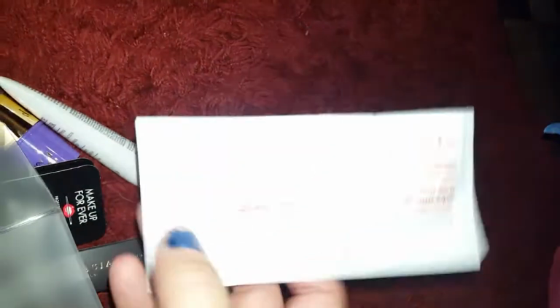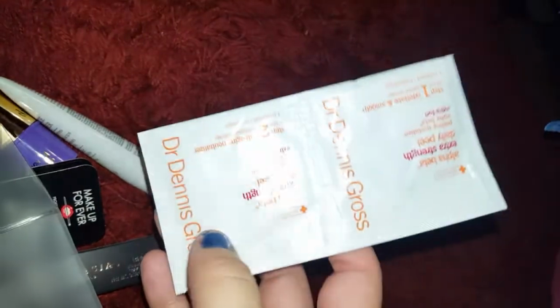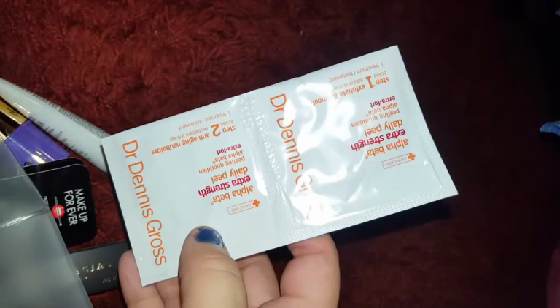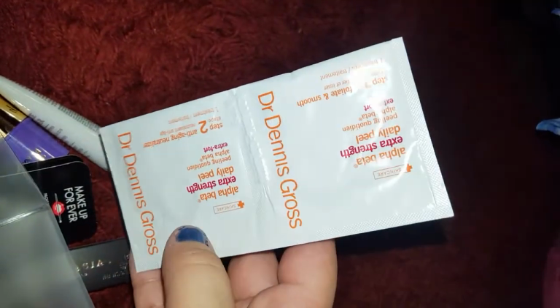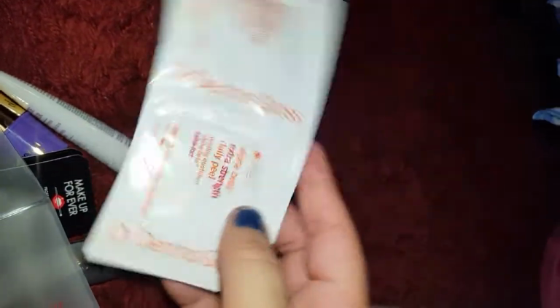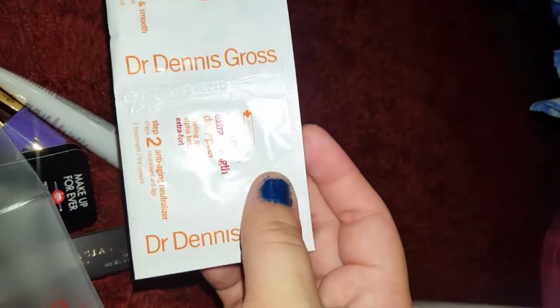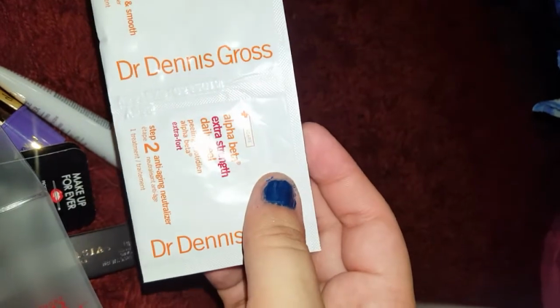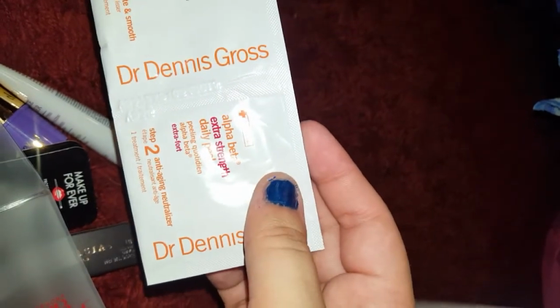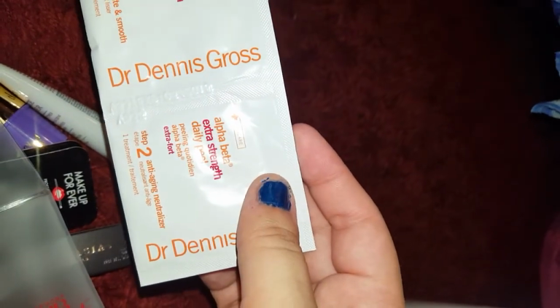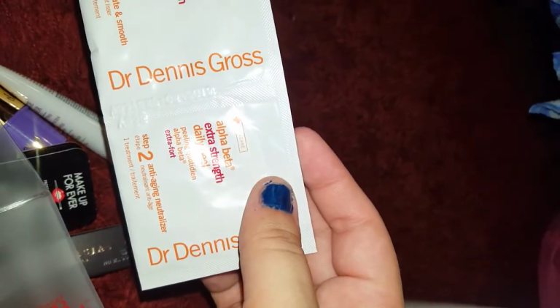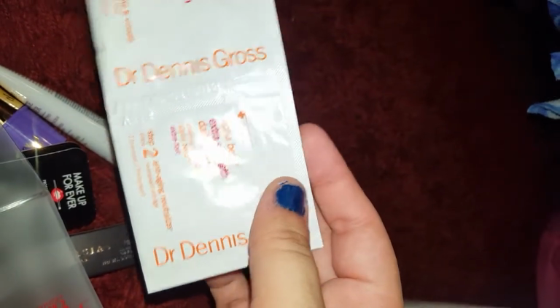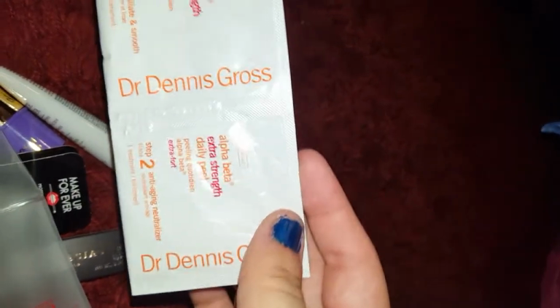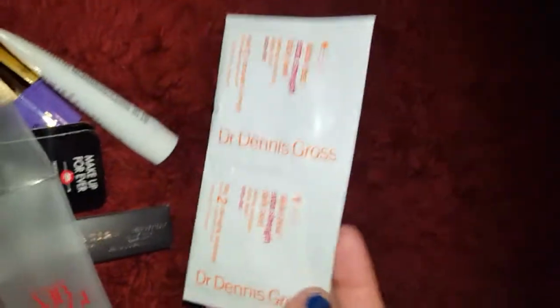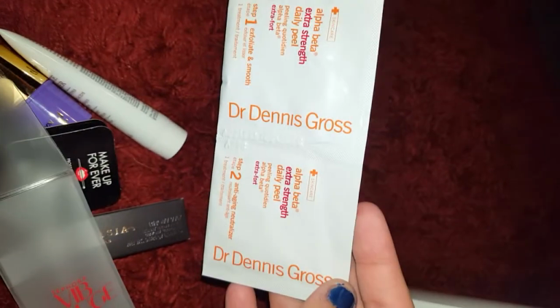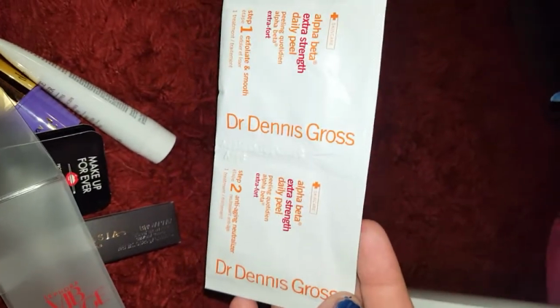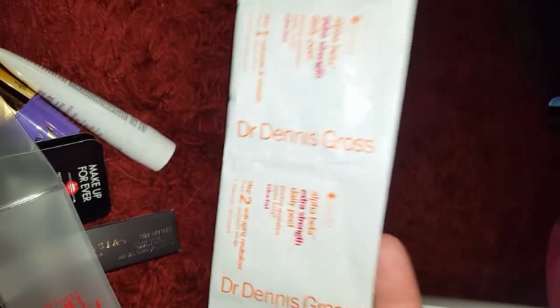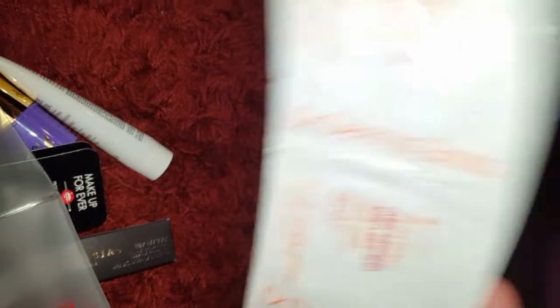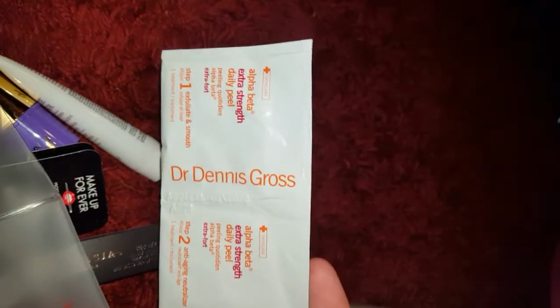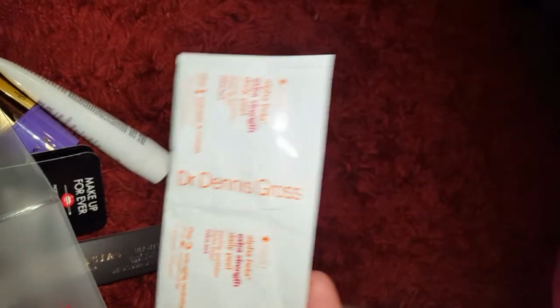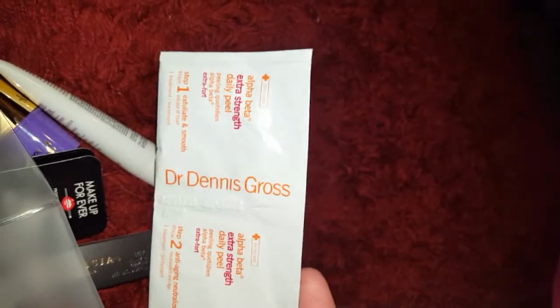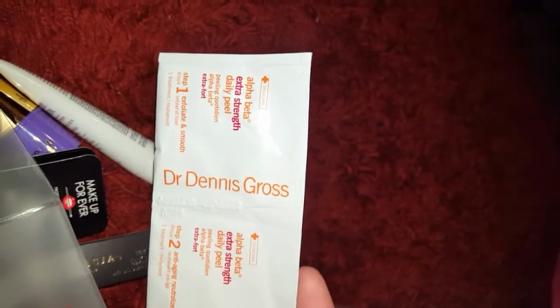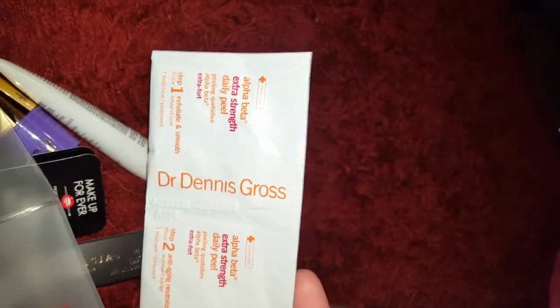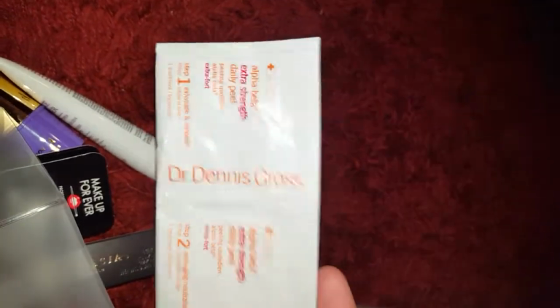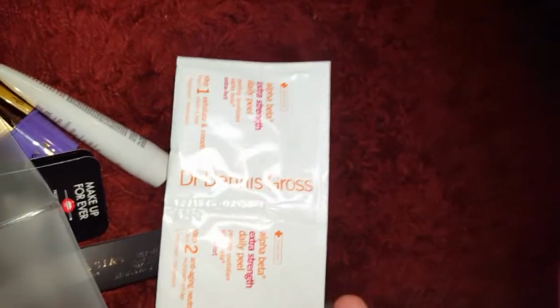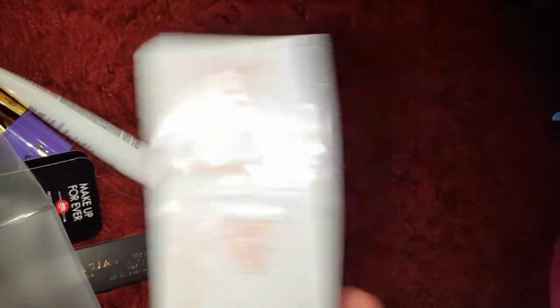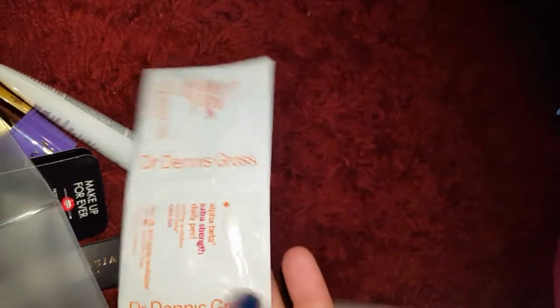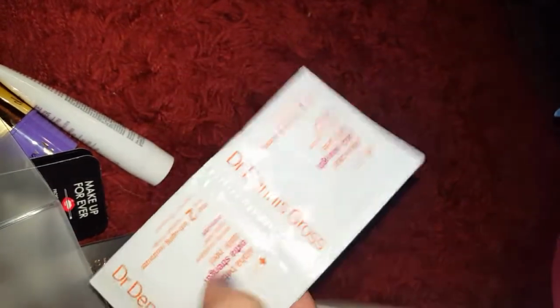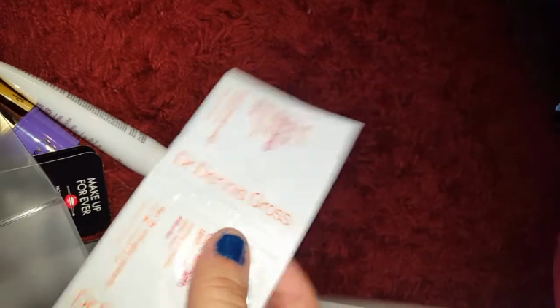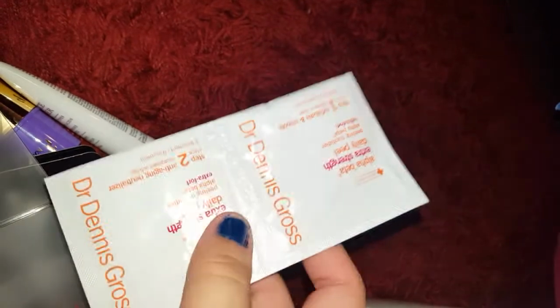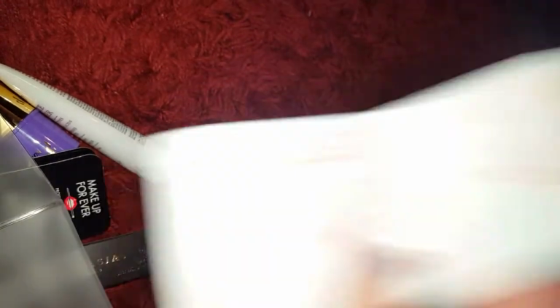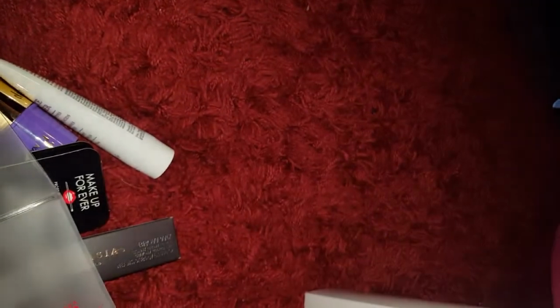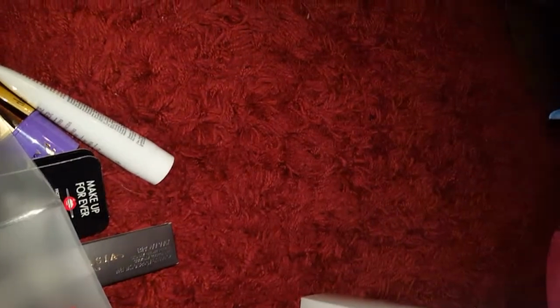Next, I have this Dr. Dennis Gross Alpha Beta Extra Strength Daily Peel. My skin is actually getting better, but I don't know. I might just do this before my birthday, so I'm probably just going to save this.